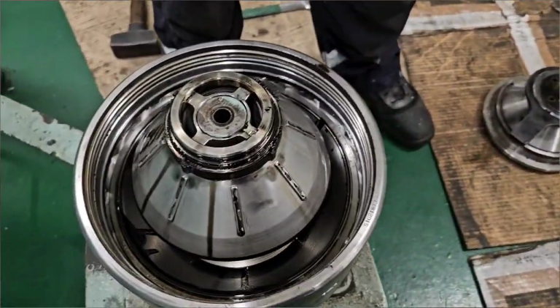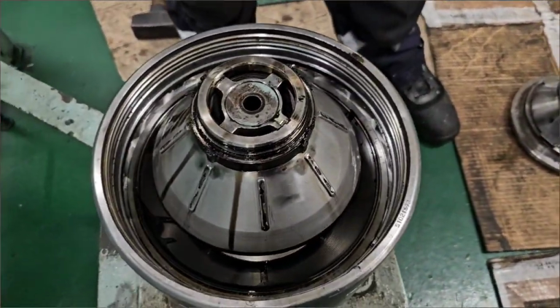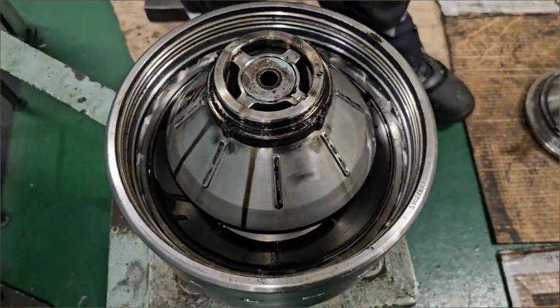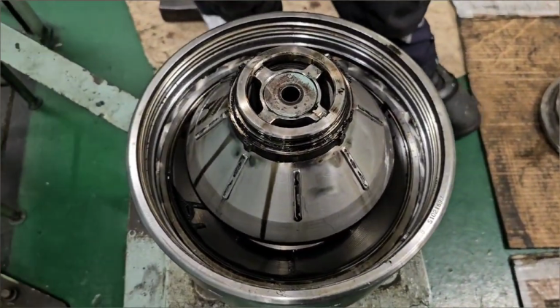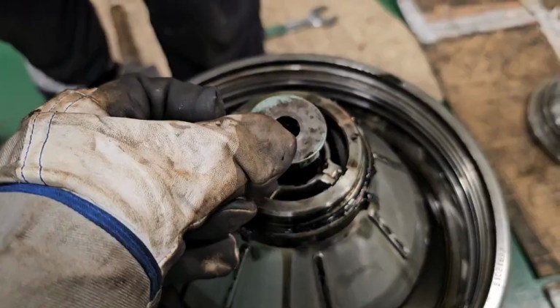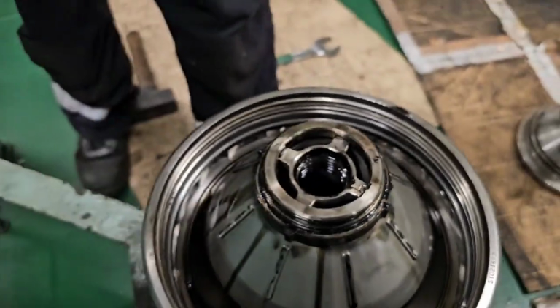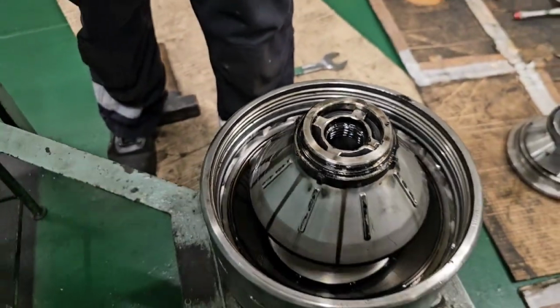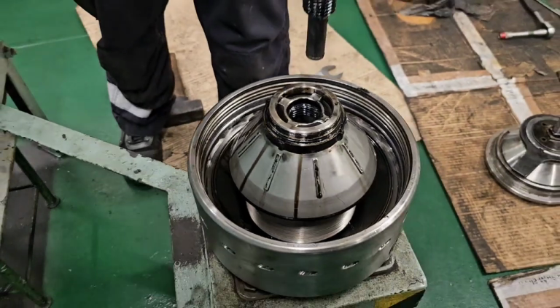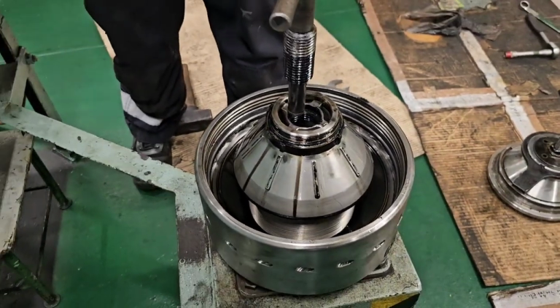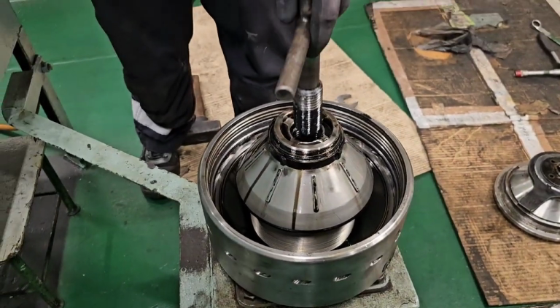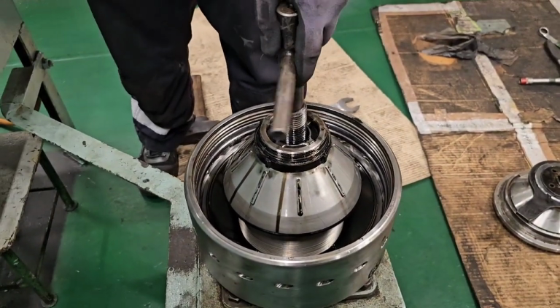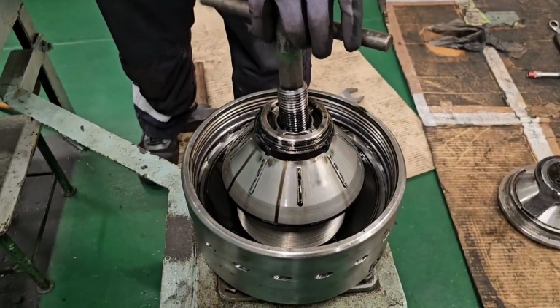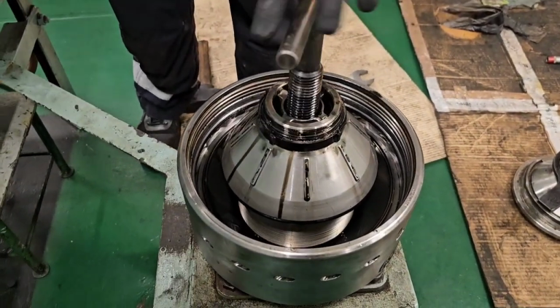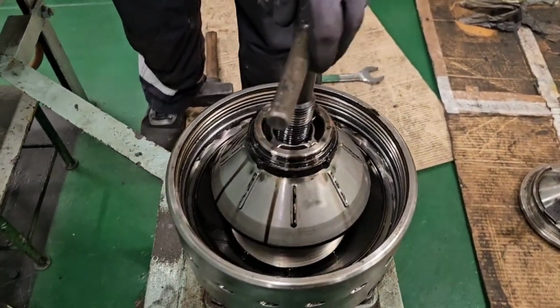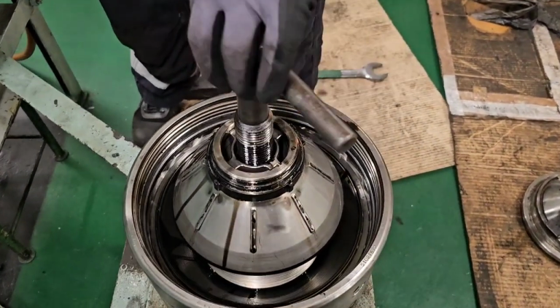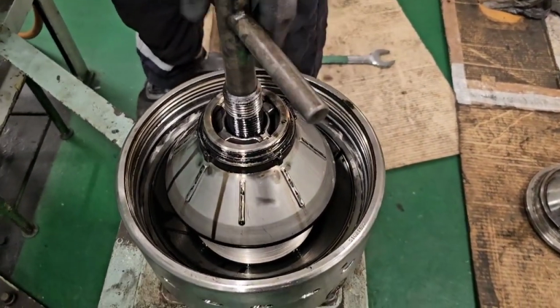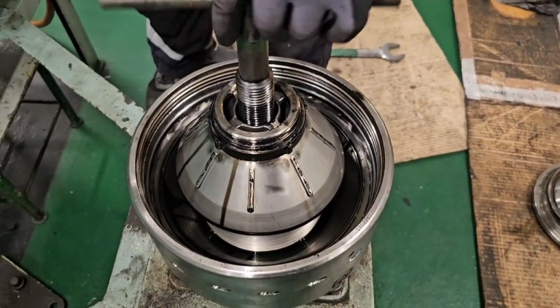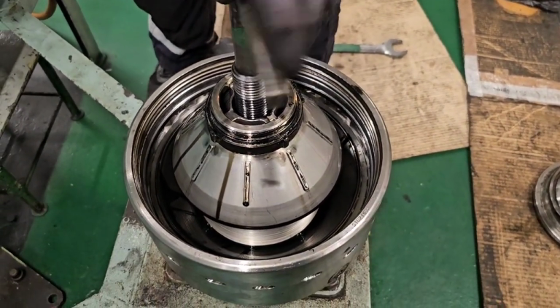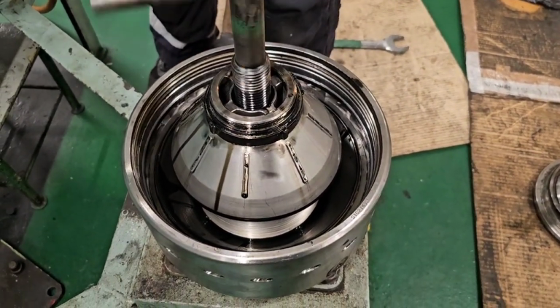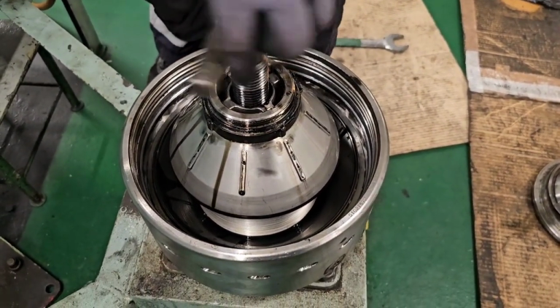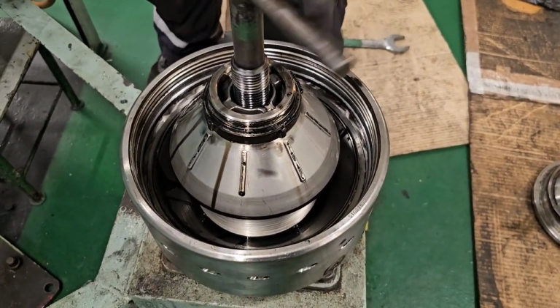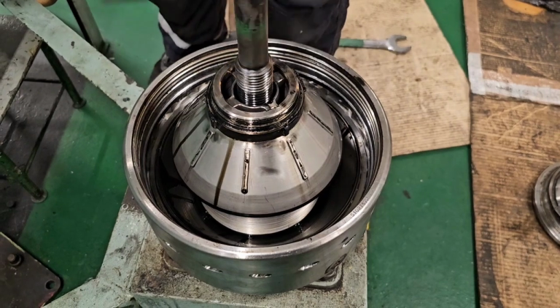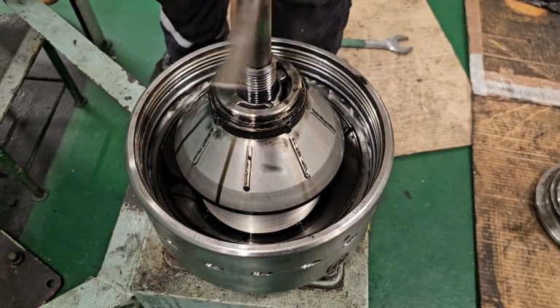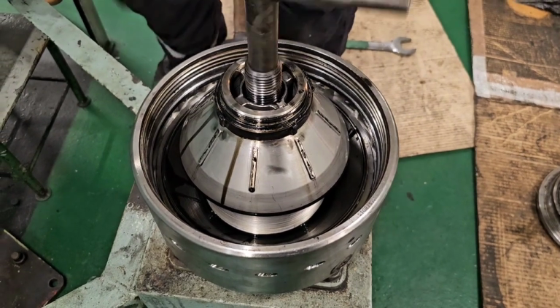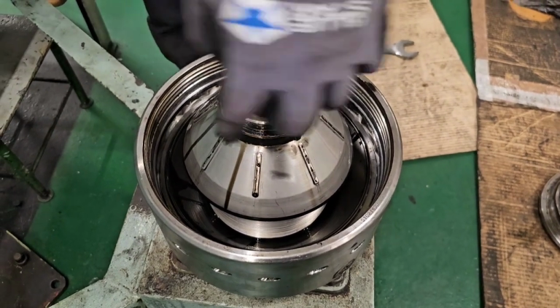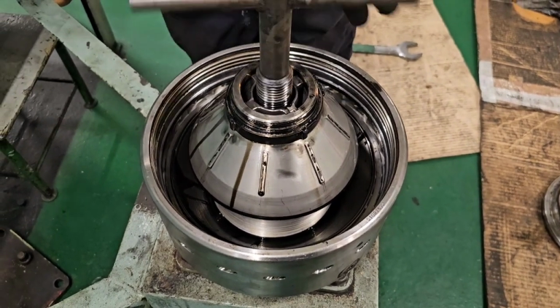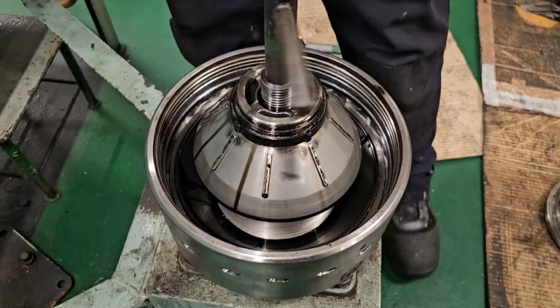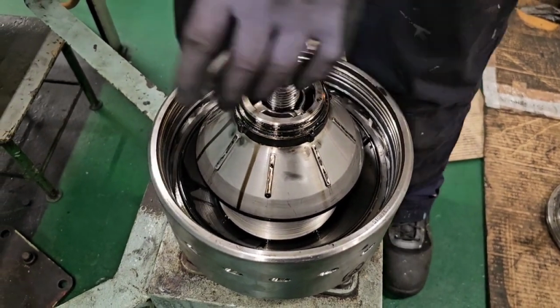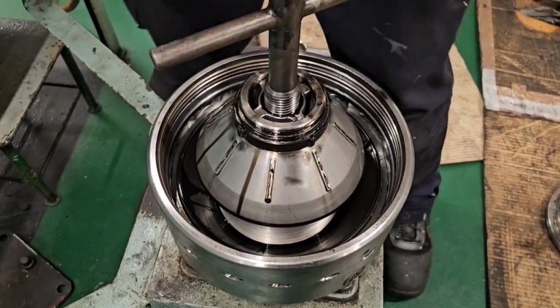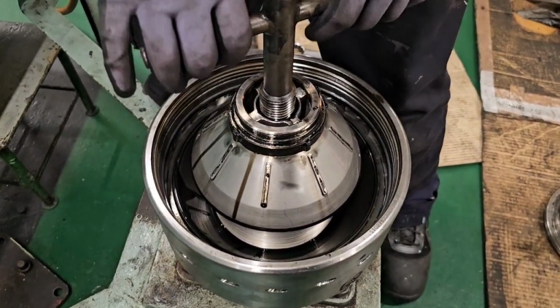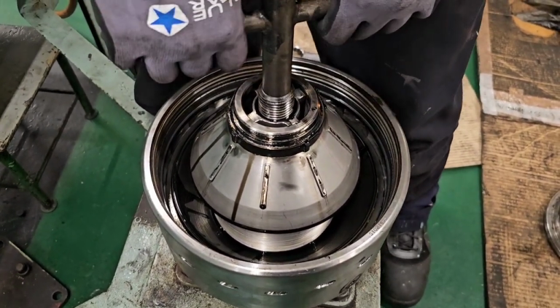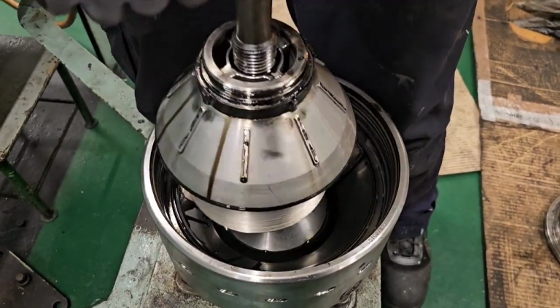Next we have the disc stacks. Again using special tools, mount the jack in the distributor, thread it all the way in as far as possible, and then lift it.